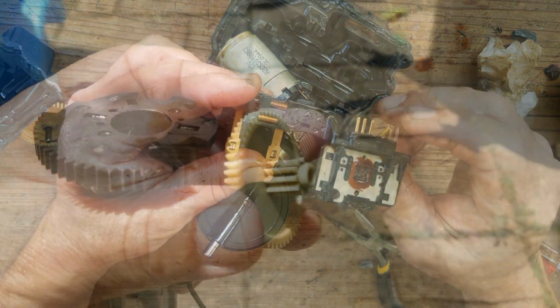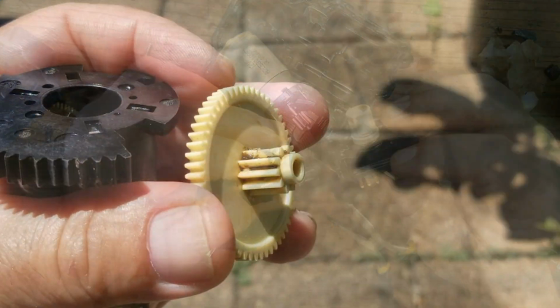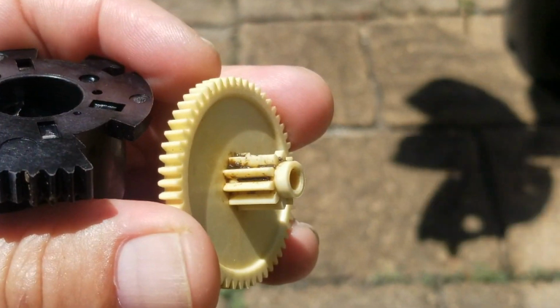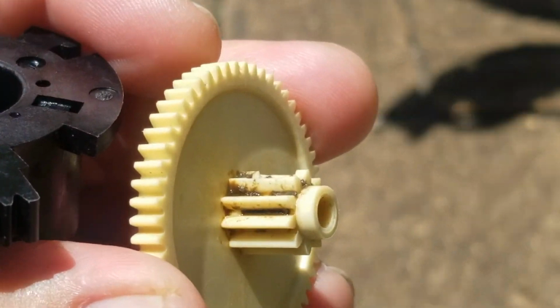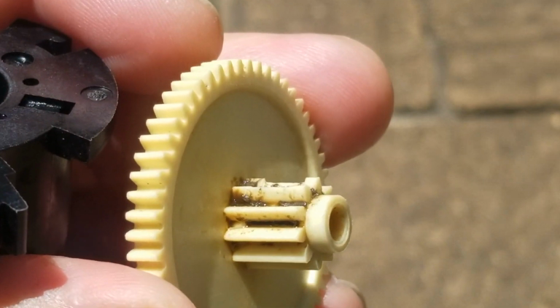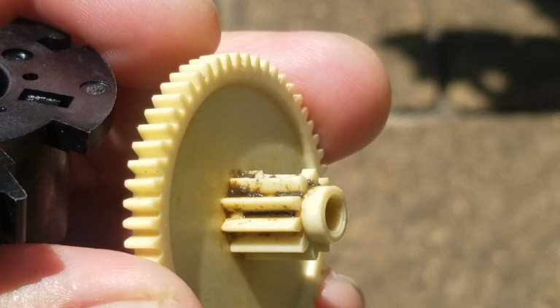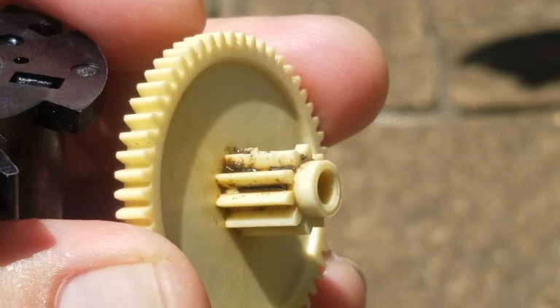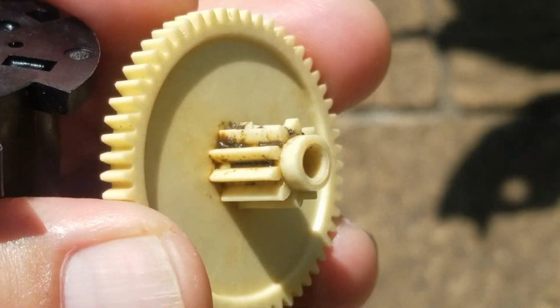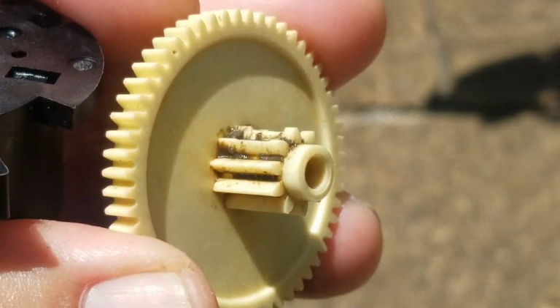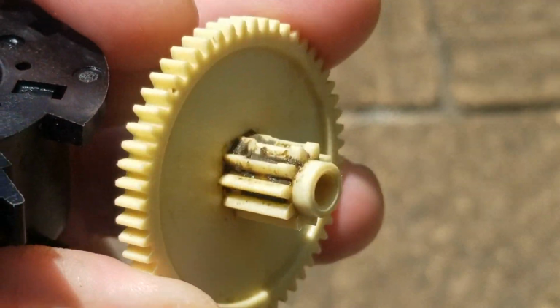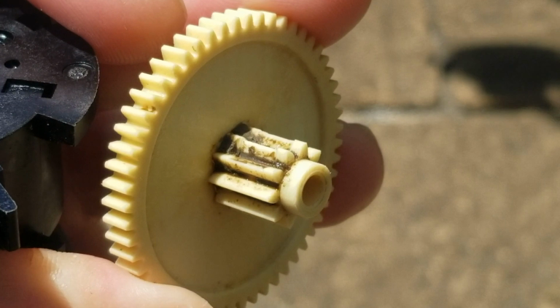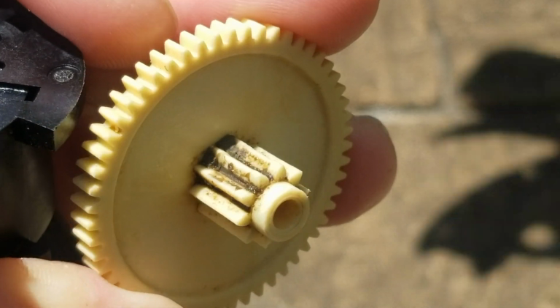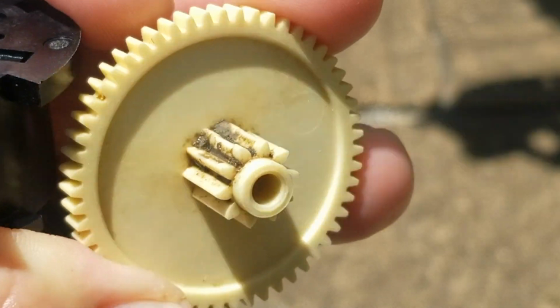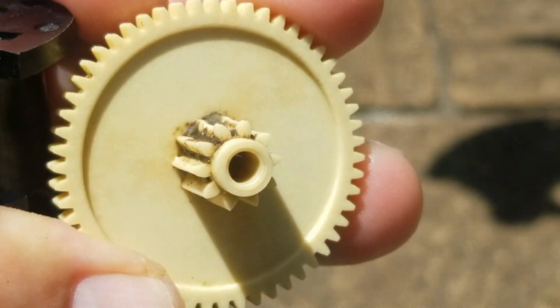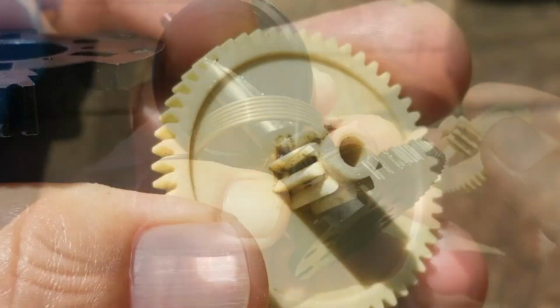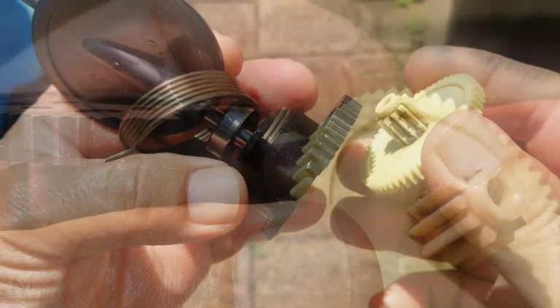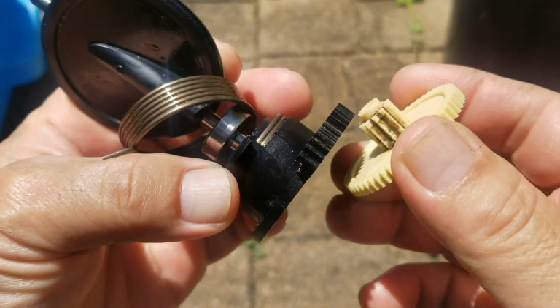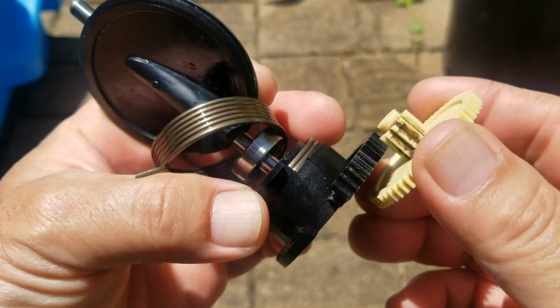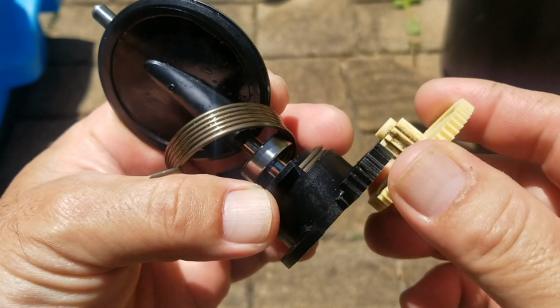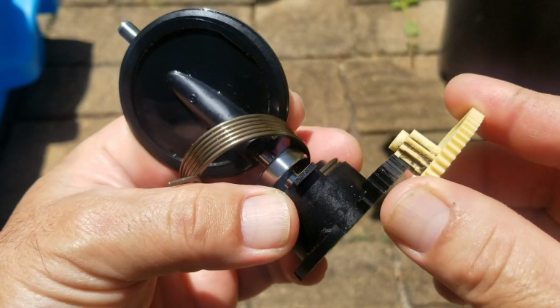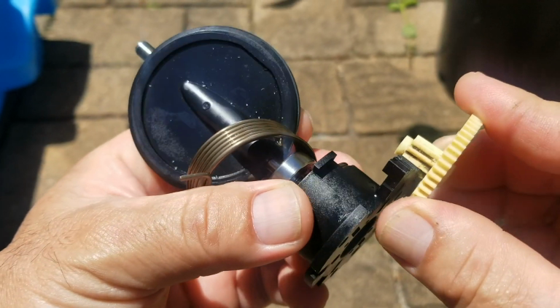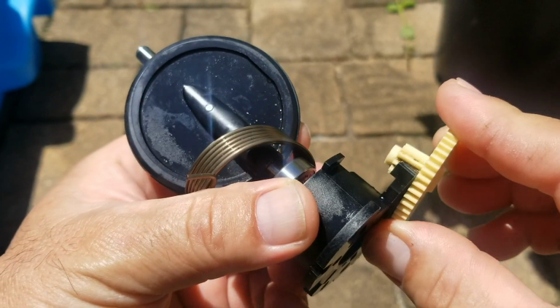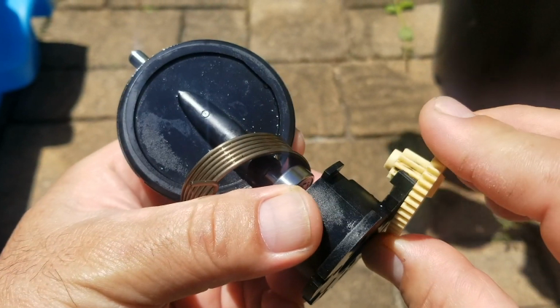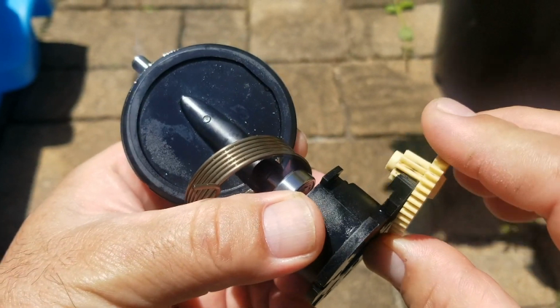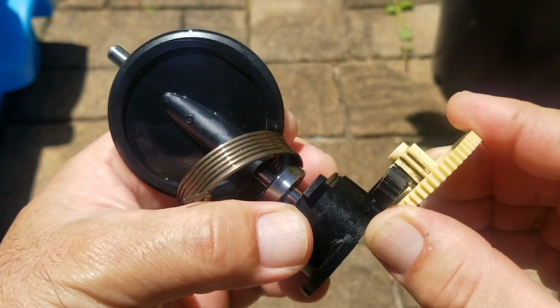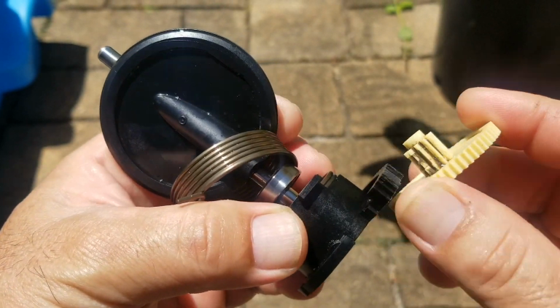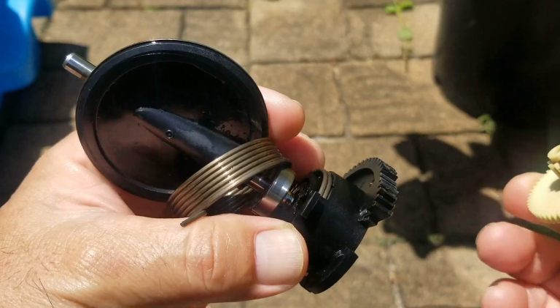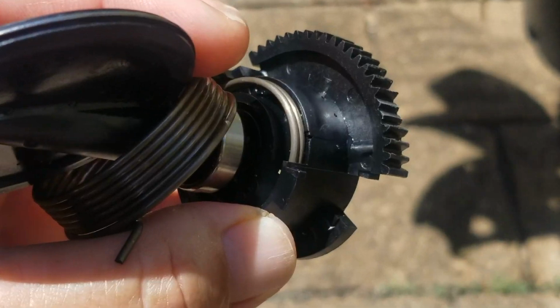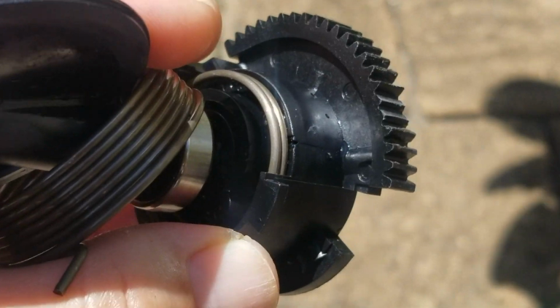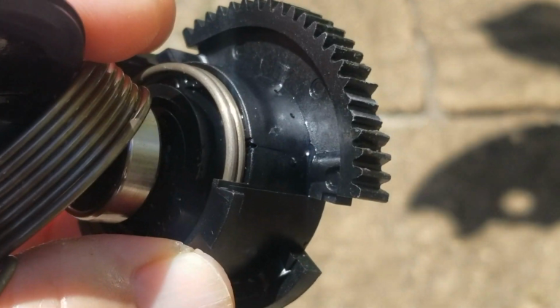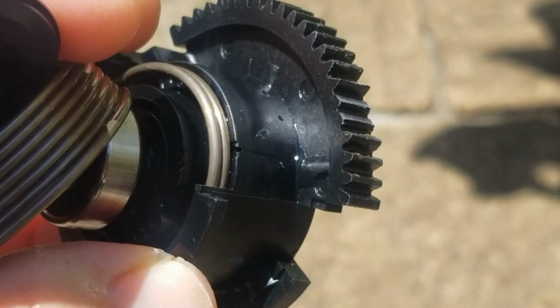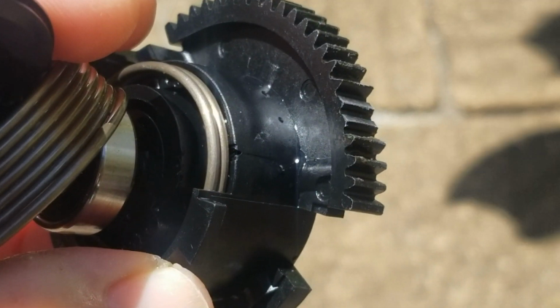Apparently, the two plastic gears inside had teeth that had broken or worn down. I assumed that that was what caused the intermittent problem. Good luck guys!